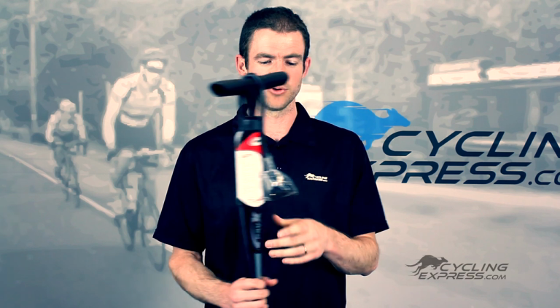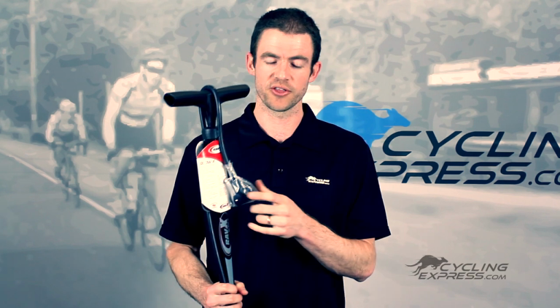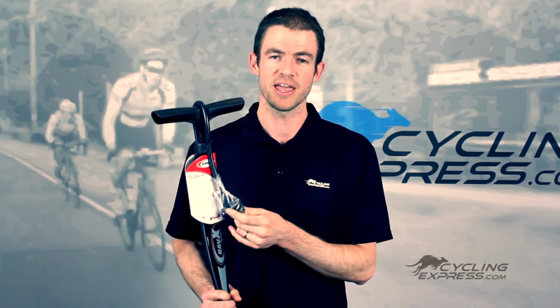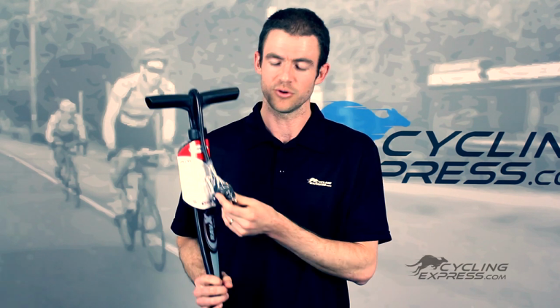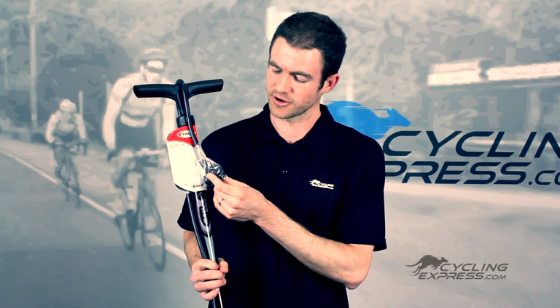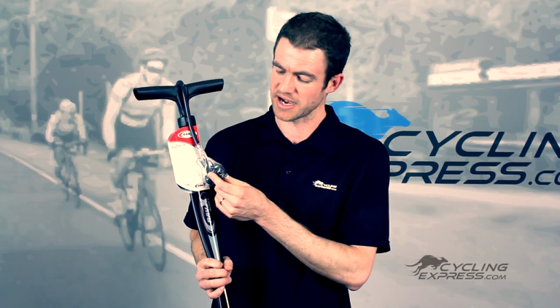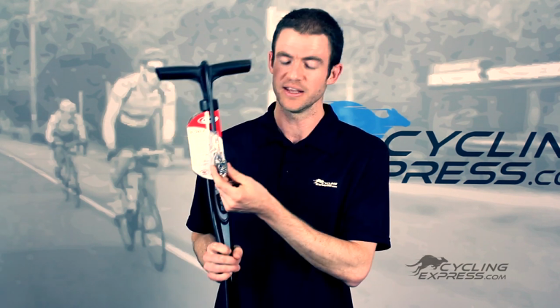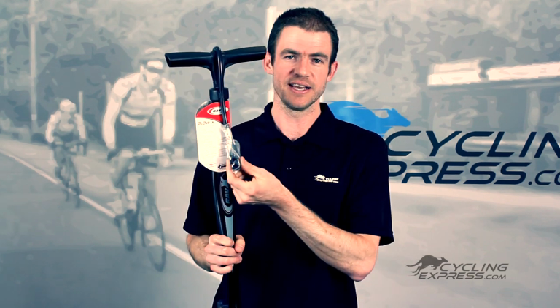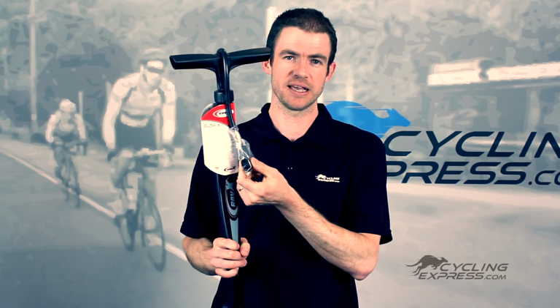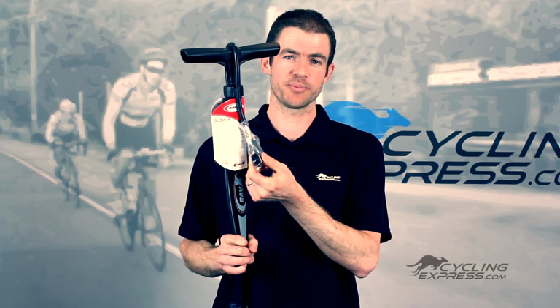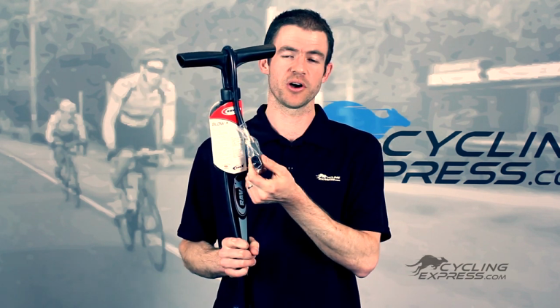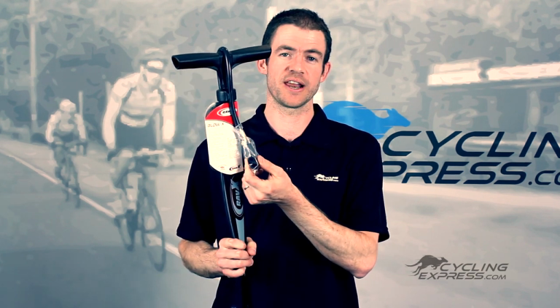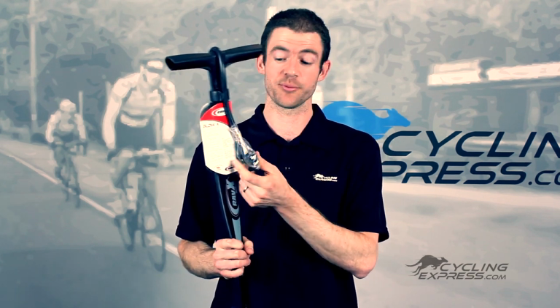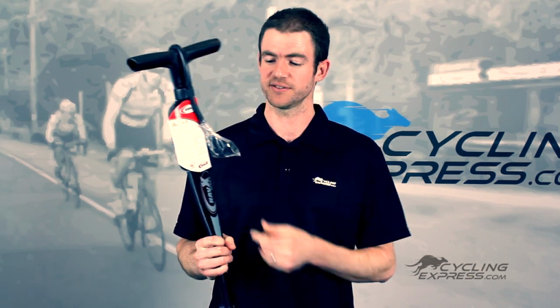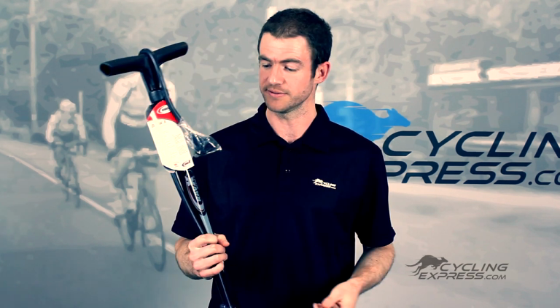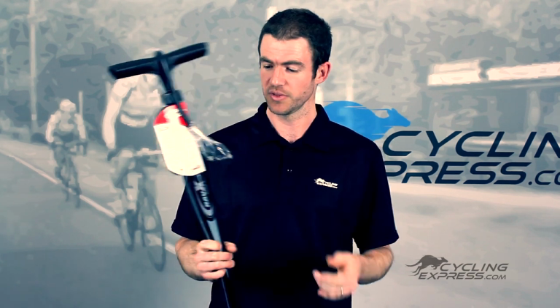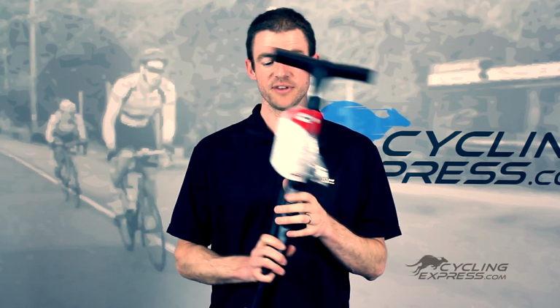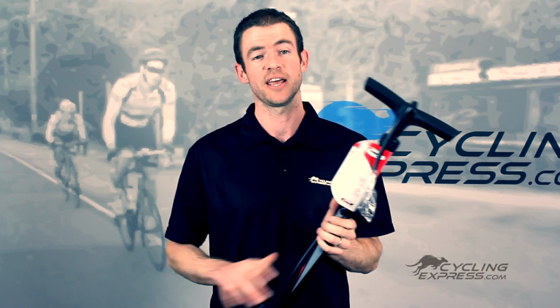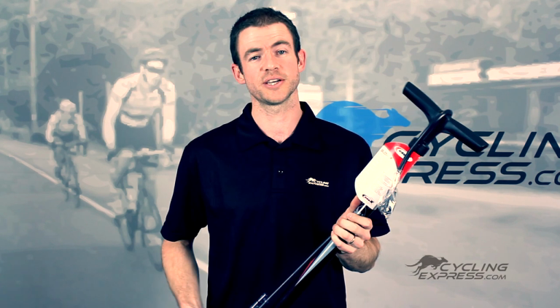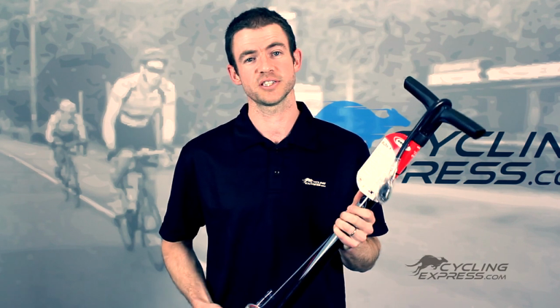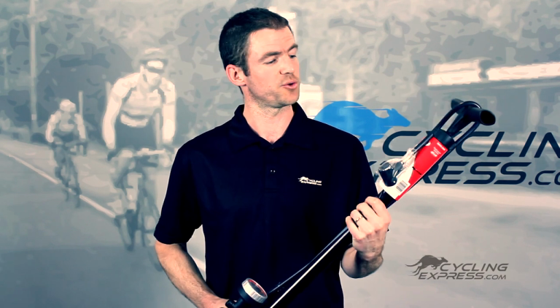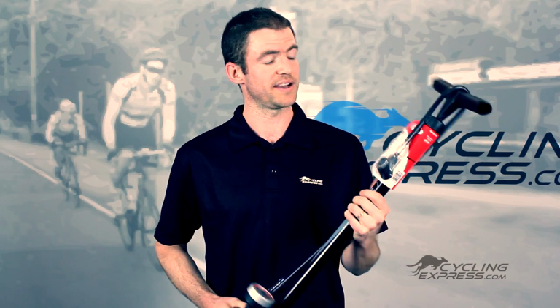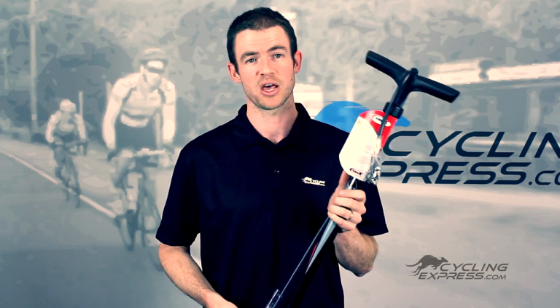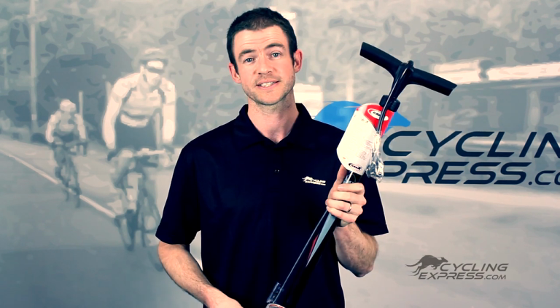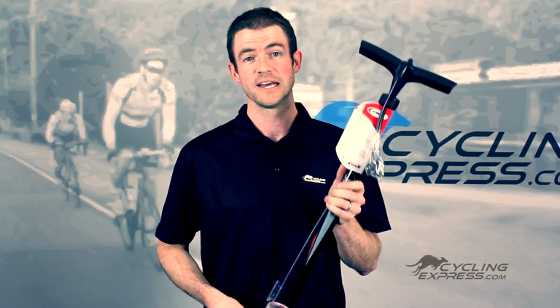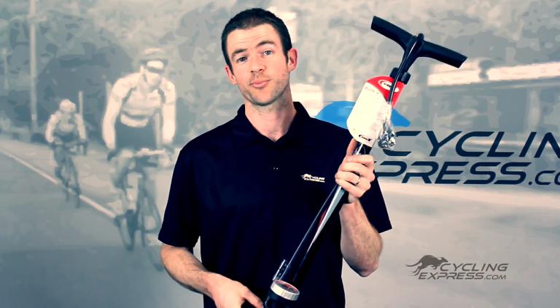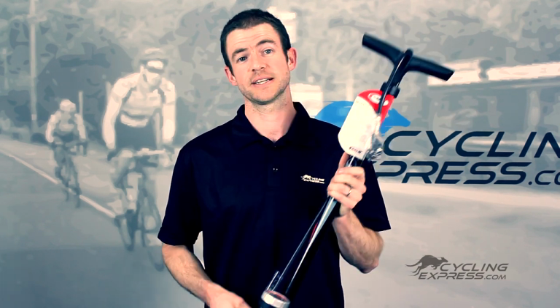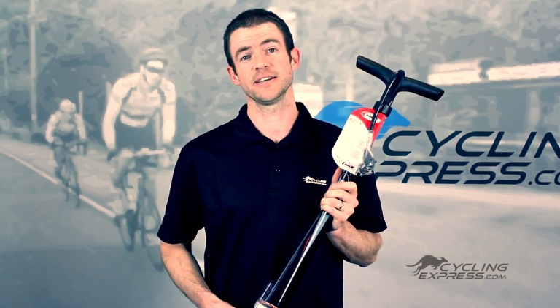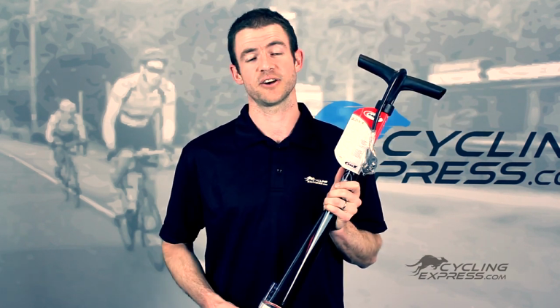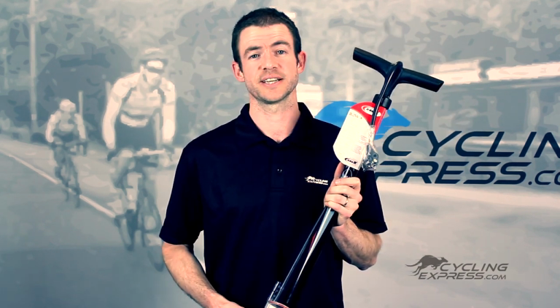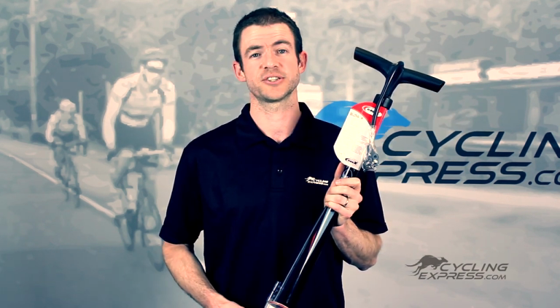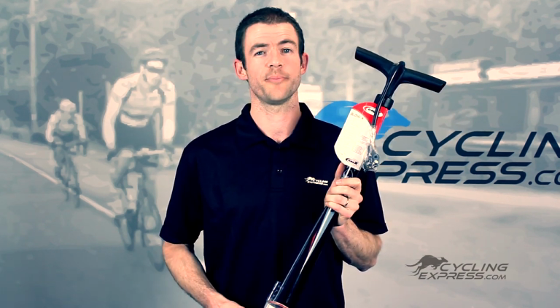You'll find that the head, although not a smart head, is equipped for both Schrader and Presta valves. If you have any other questions about the Rav-X Blow-X, check your product listing at cyclingexpress.com.